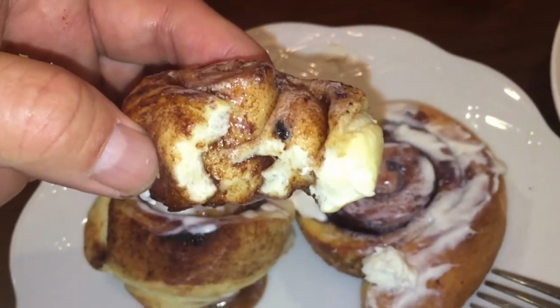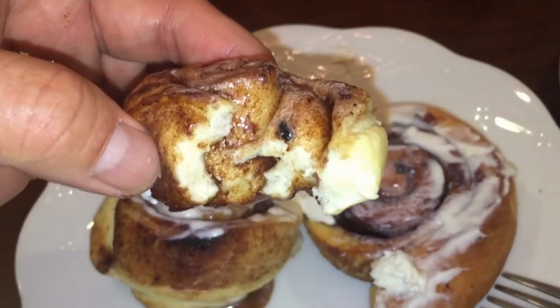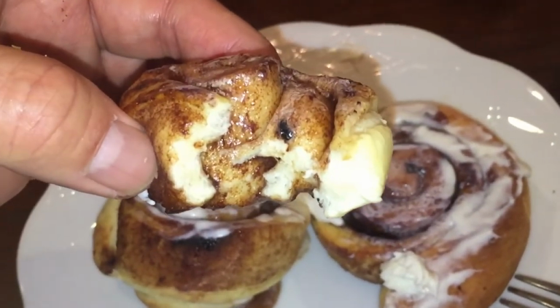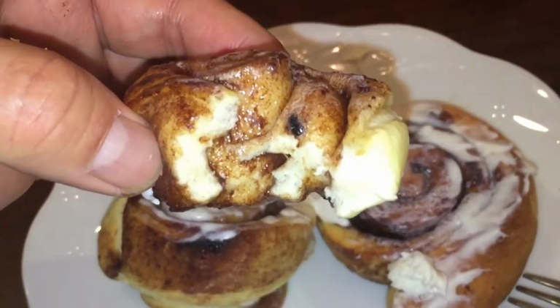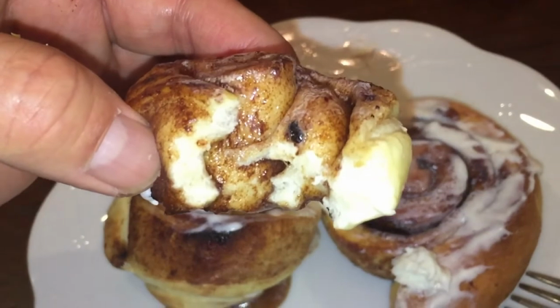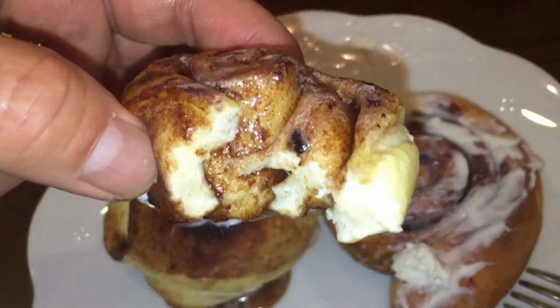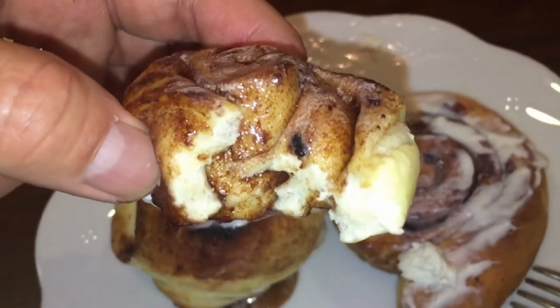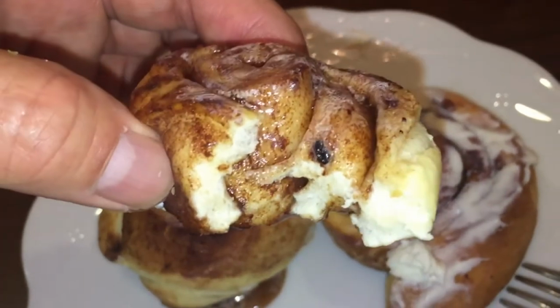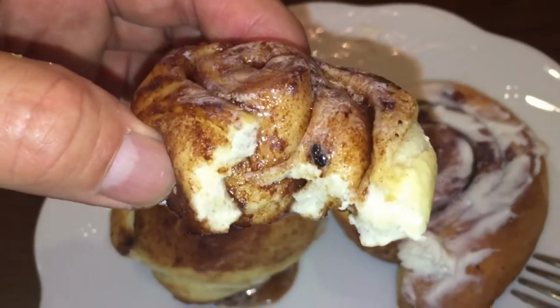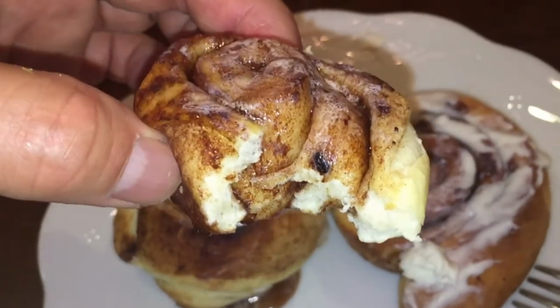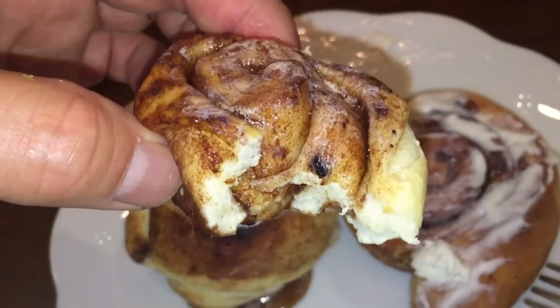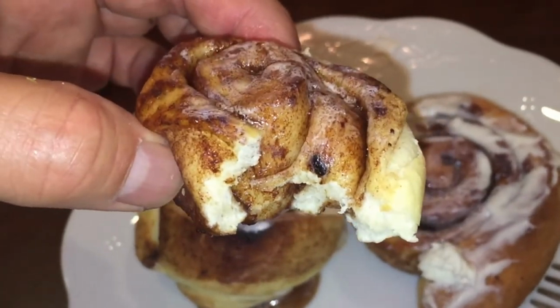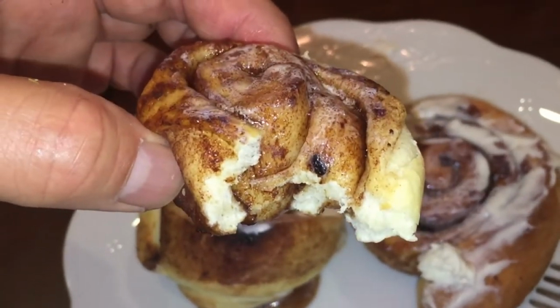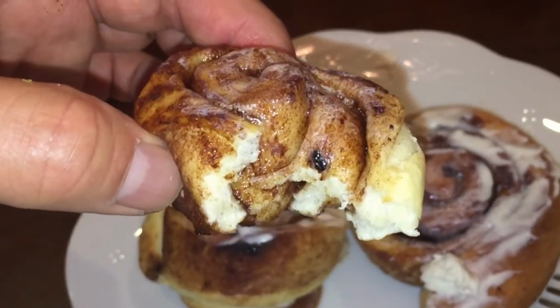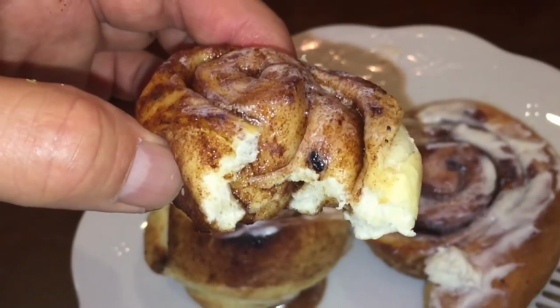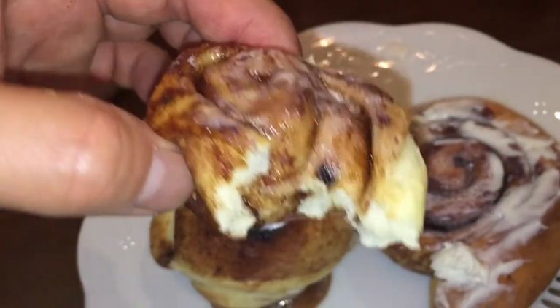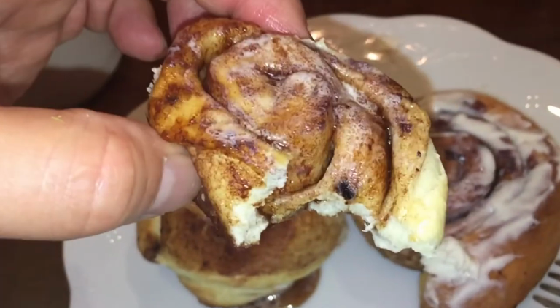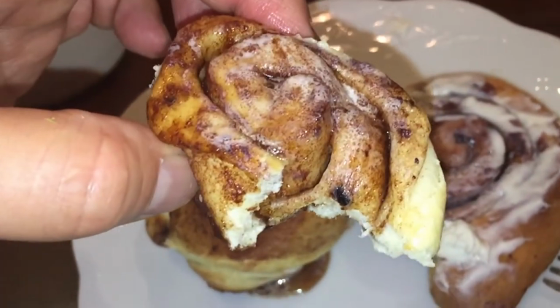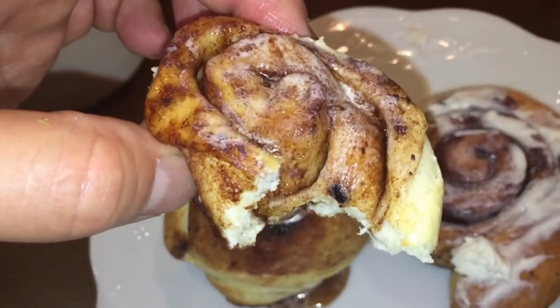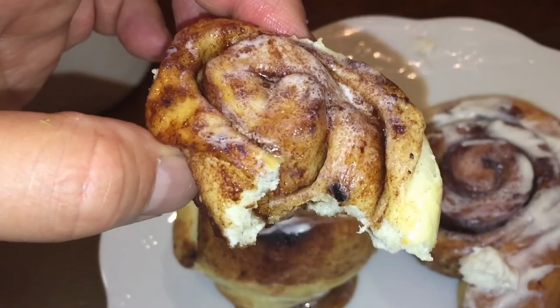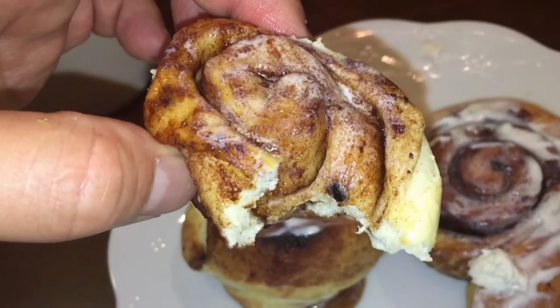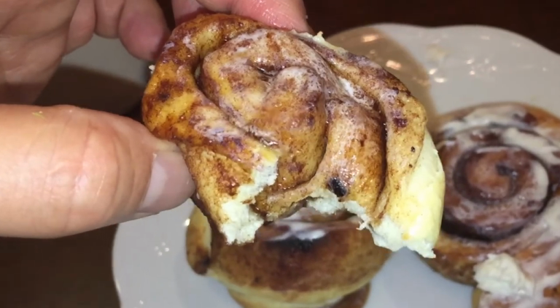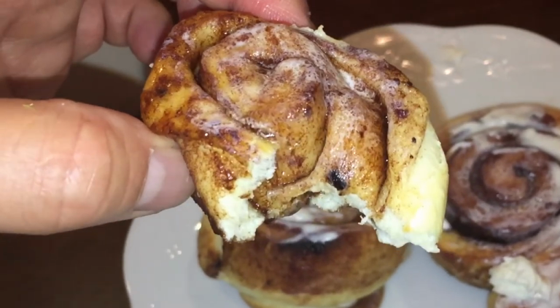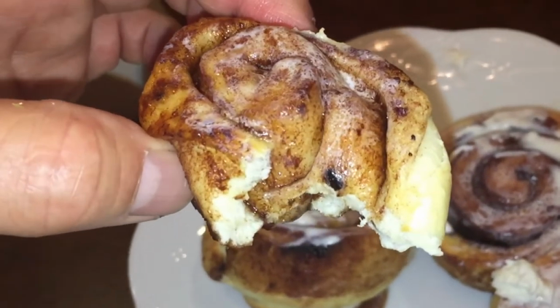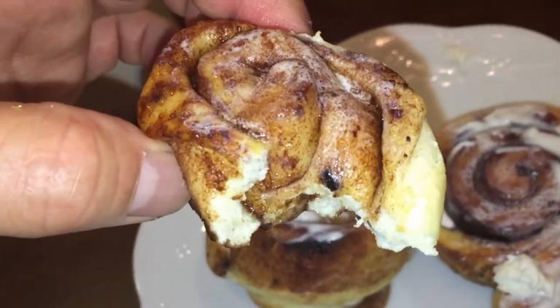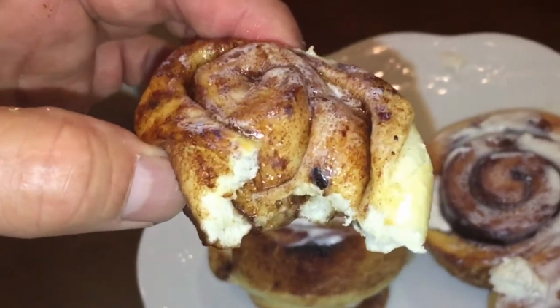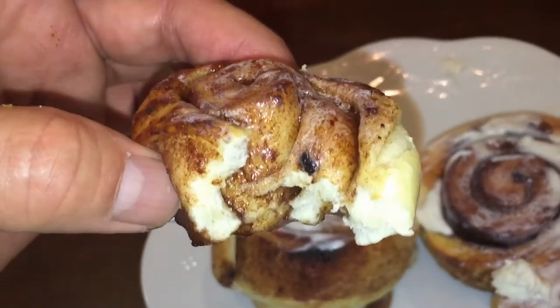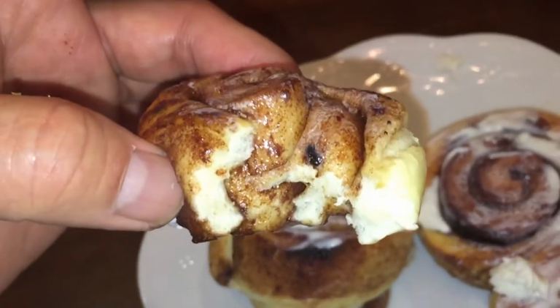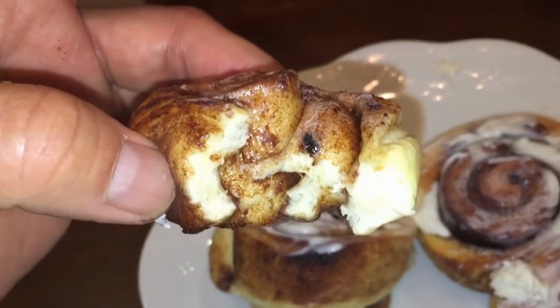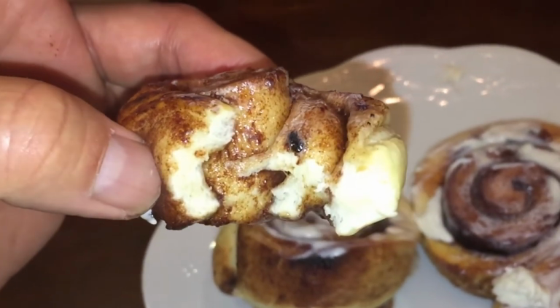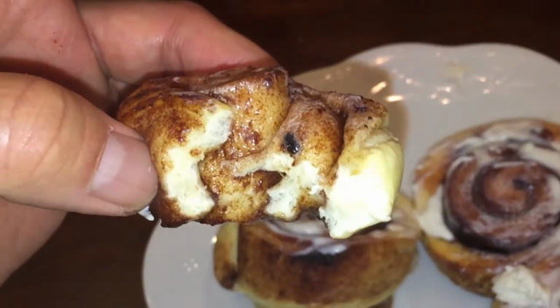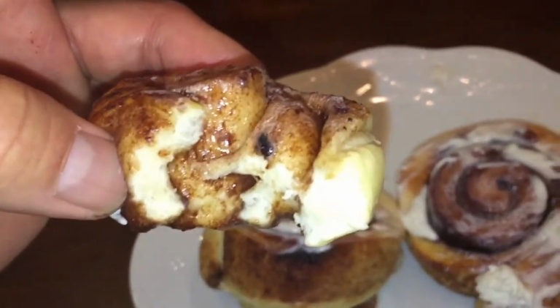I wish you guys could smell these. They are so delicious. A taste of home. Thanks for watching guys. Bye. Yum.